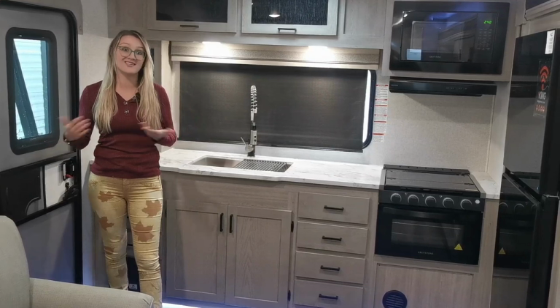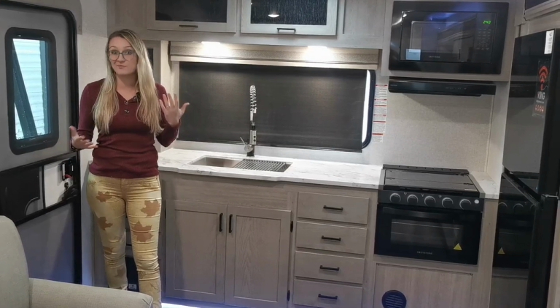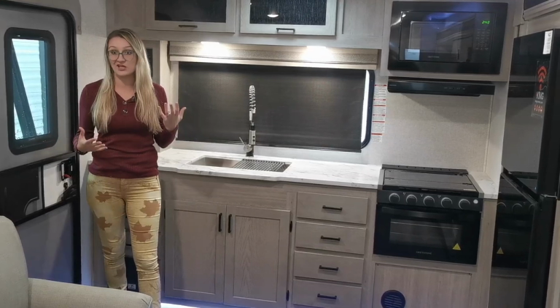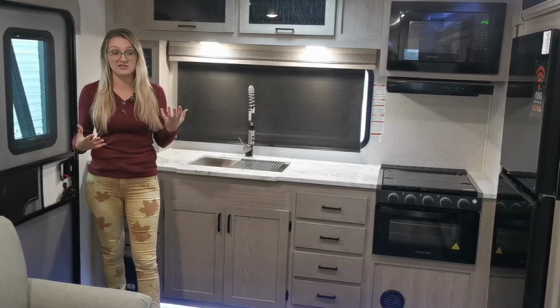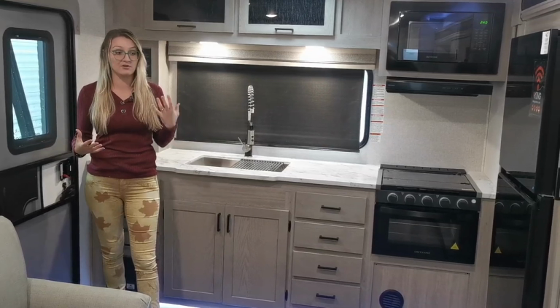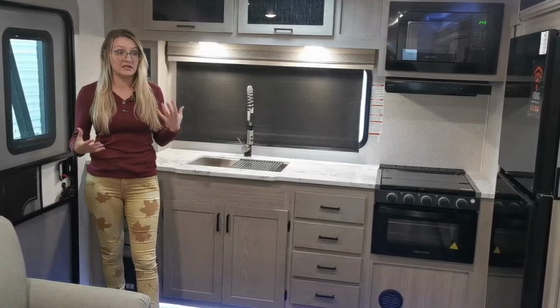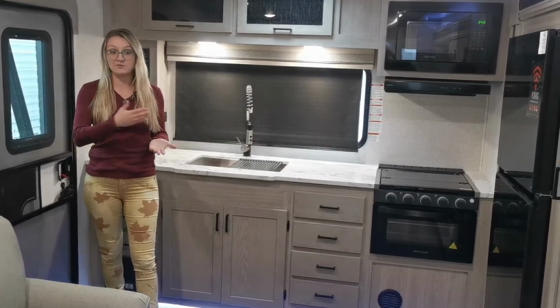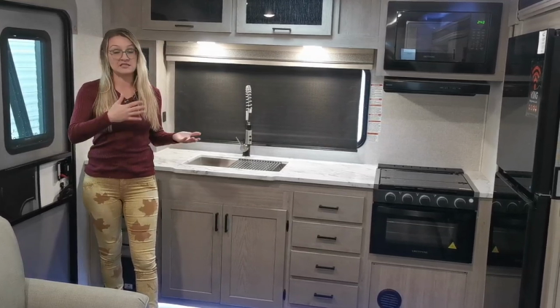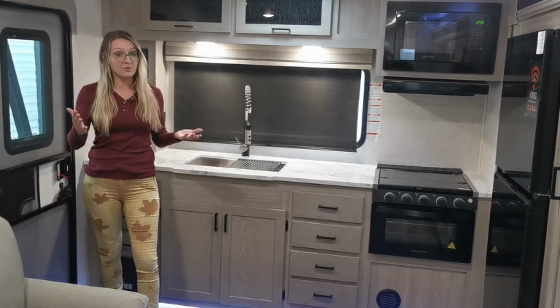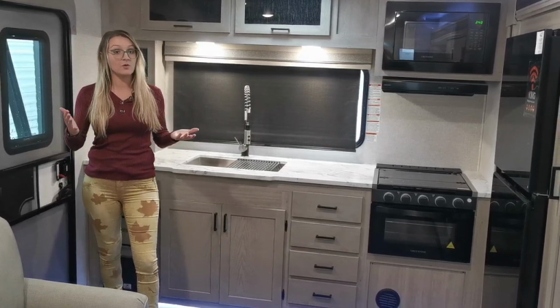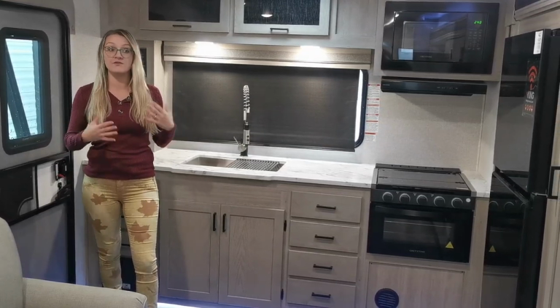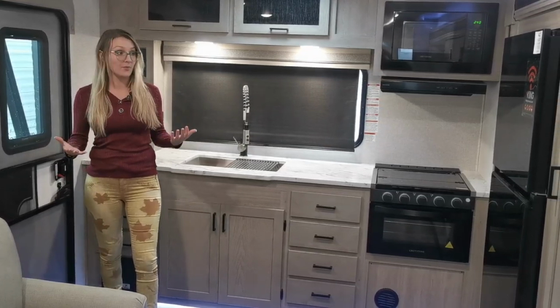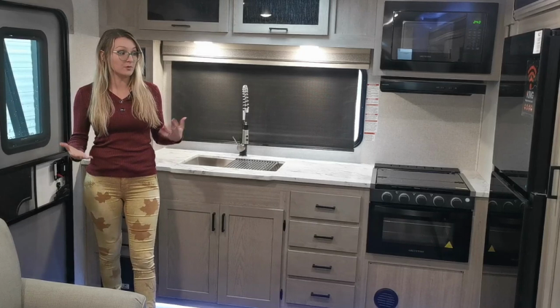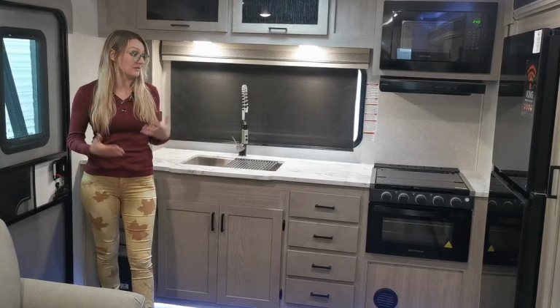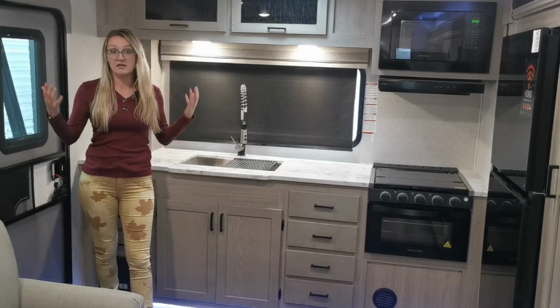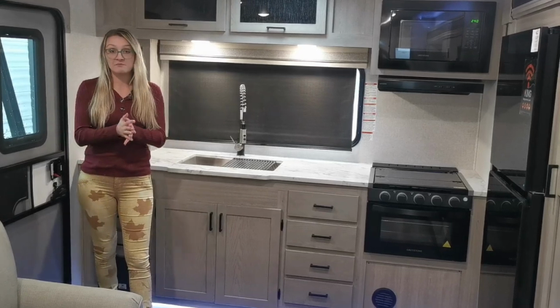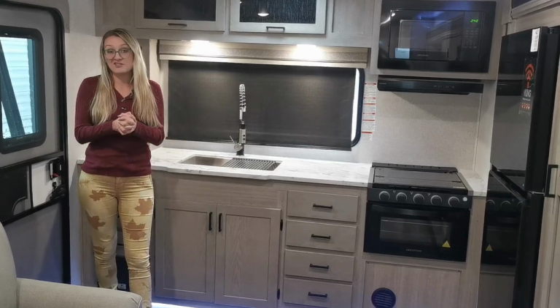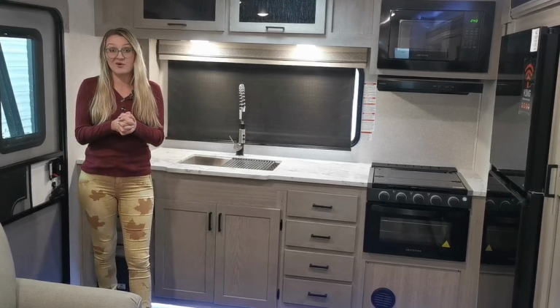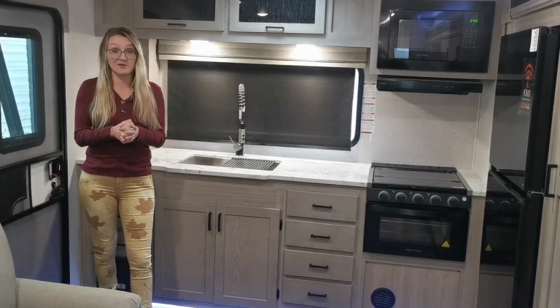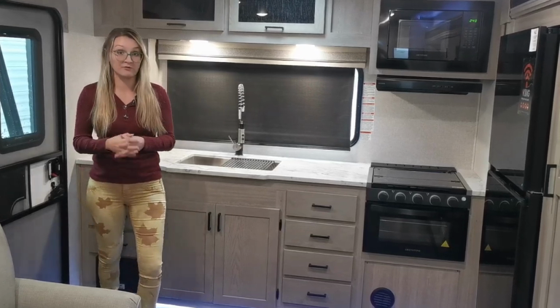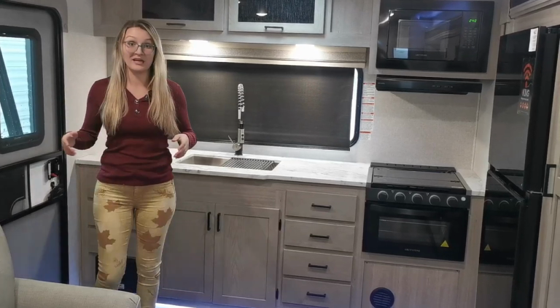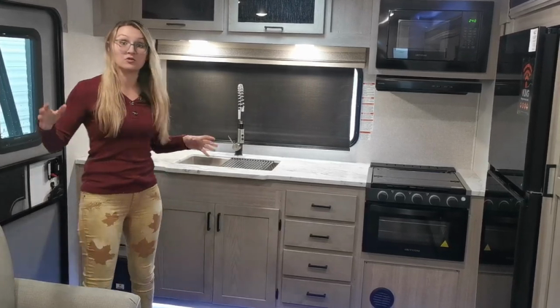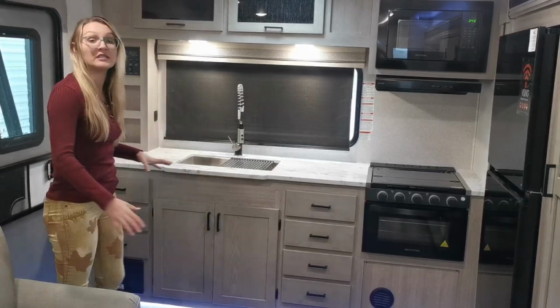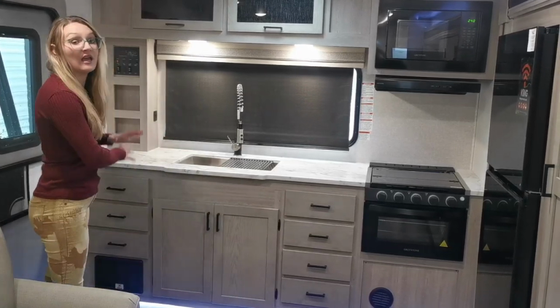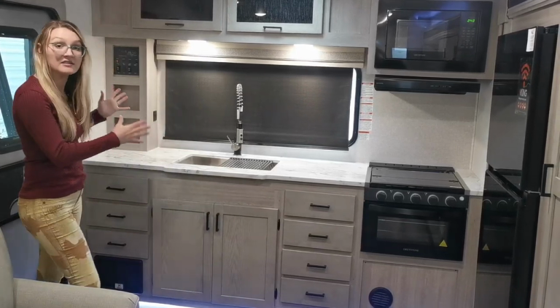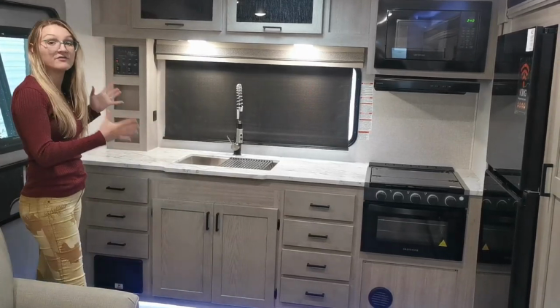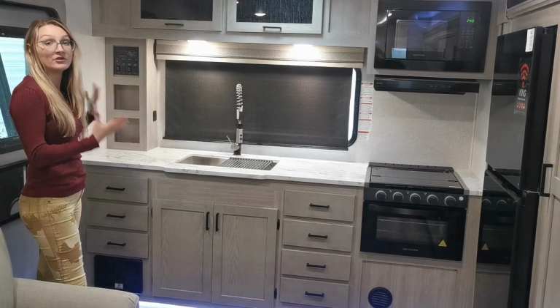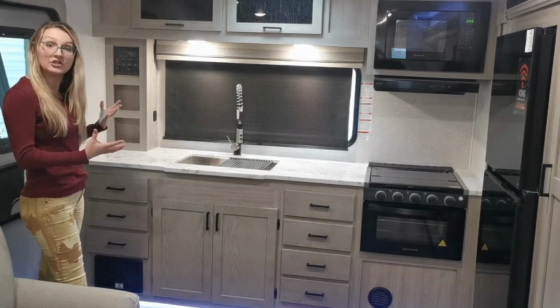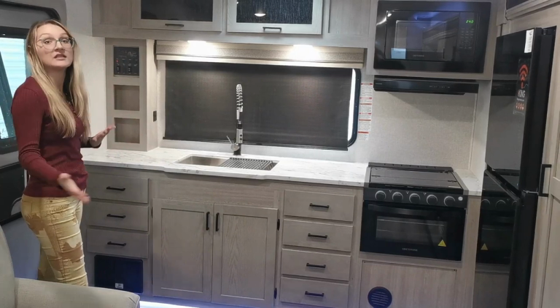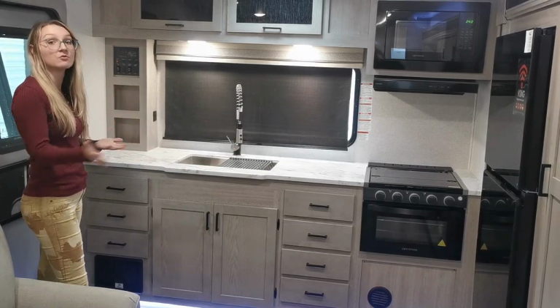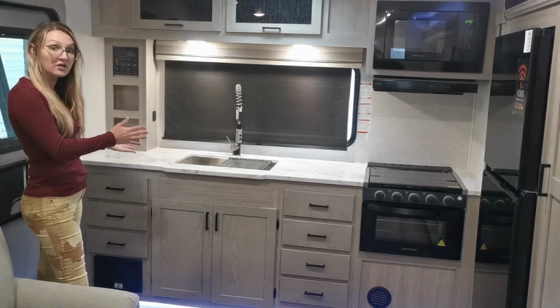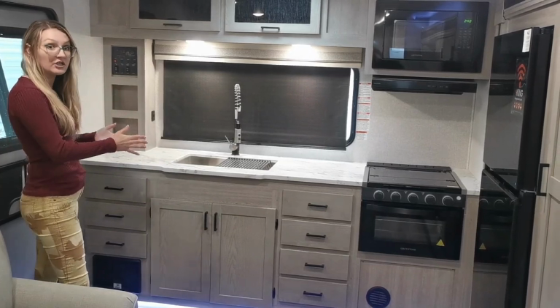This has been a staple and very popular floor plan, and they really know how to make them right from the get-go. This has a very unique kitchen because it is a rear kitchen.